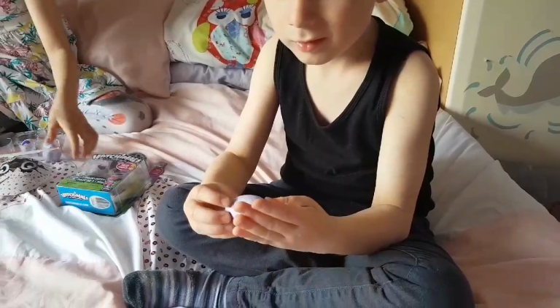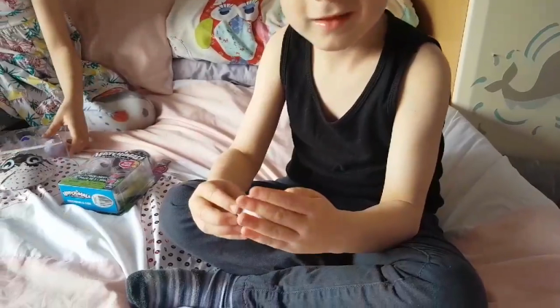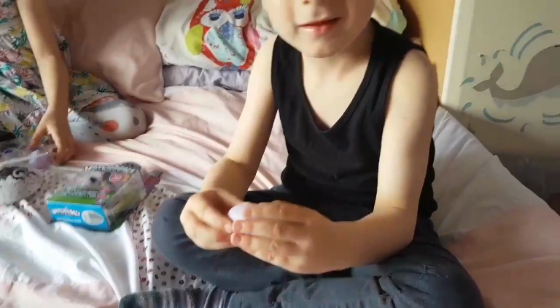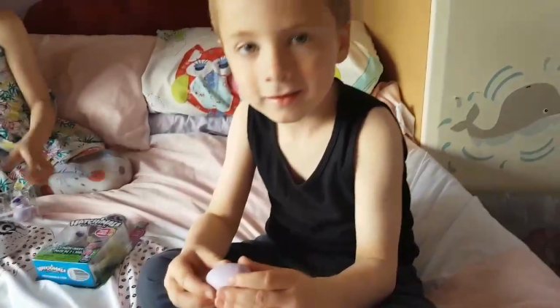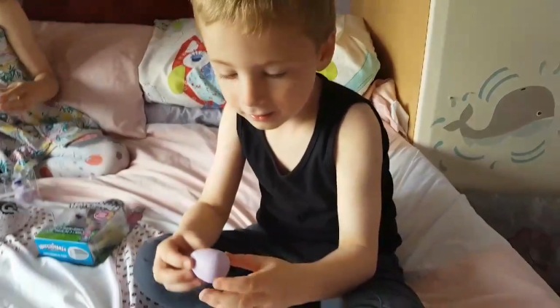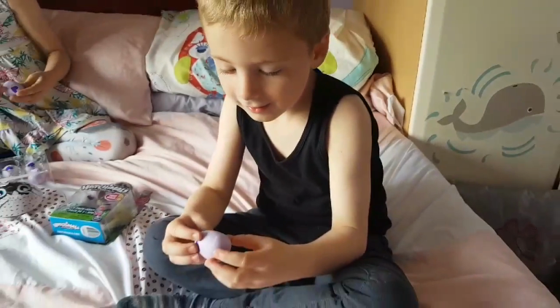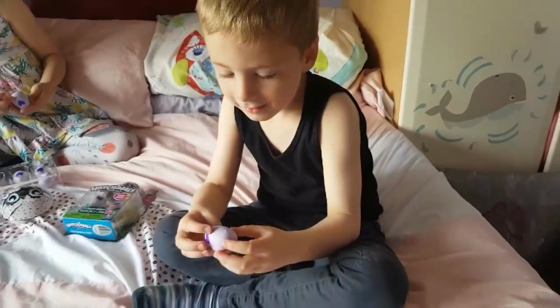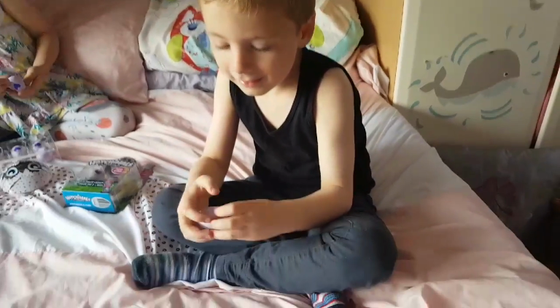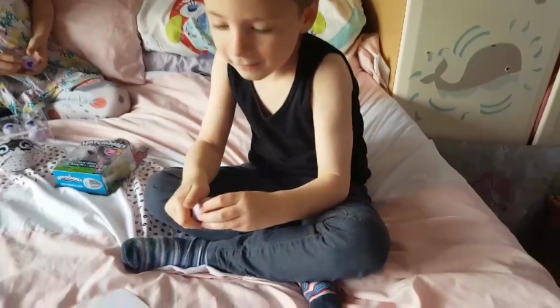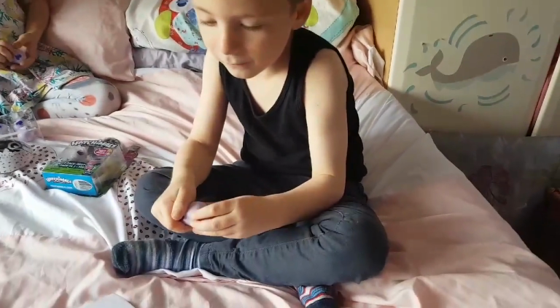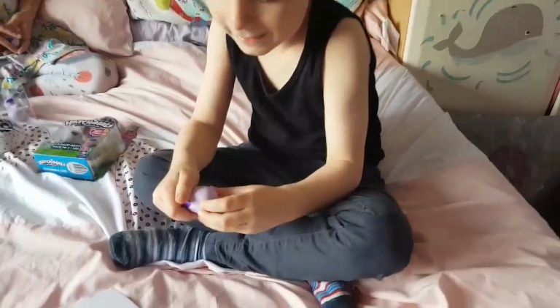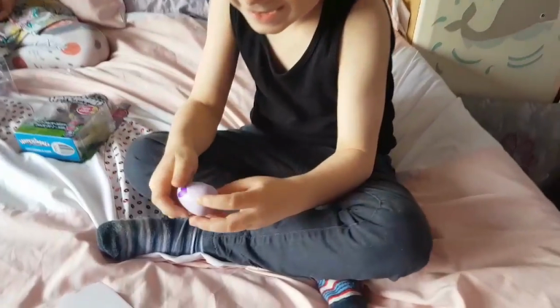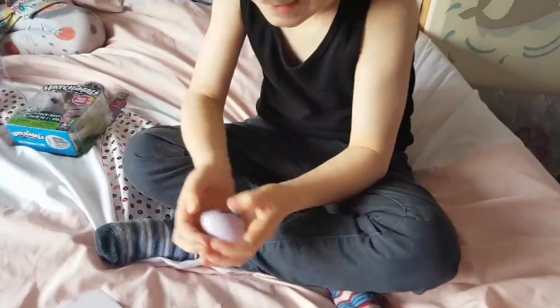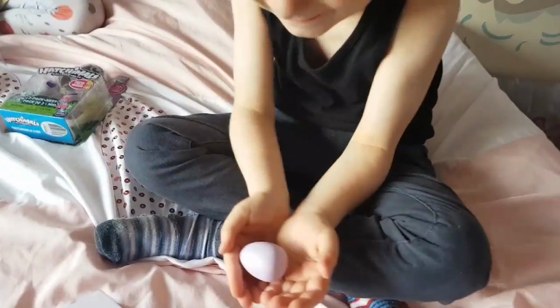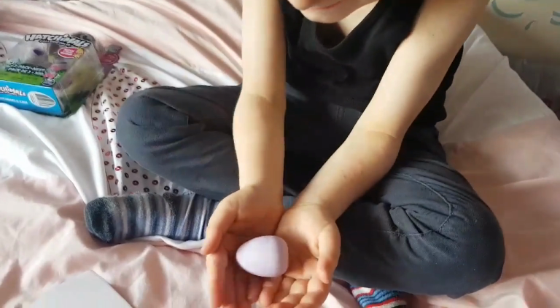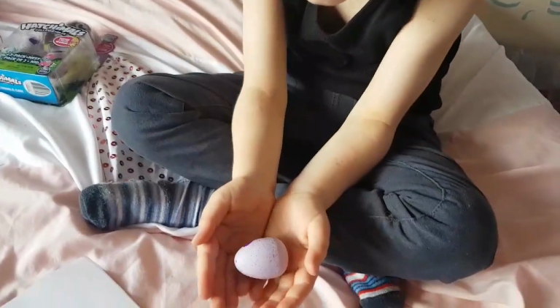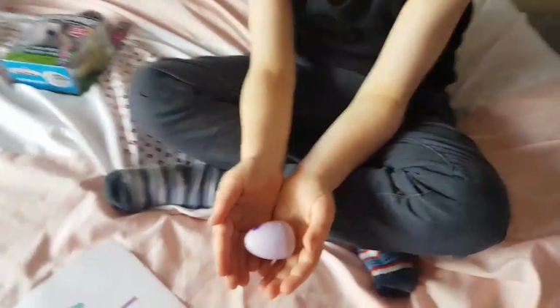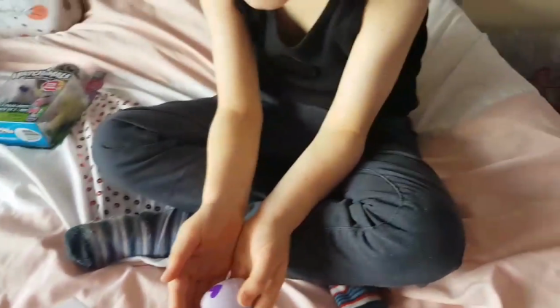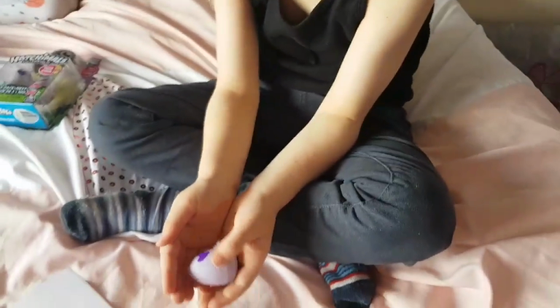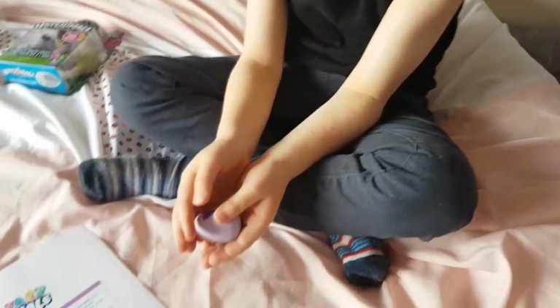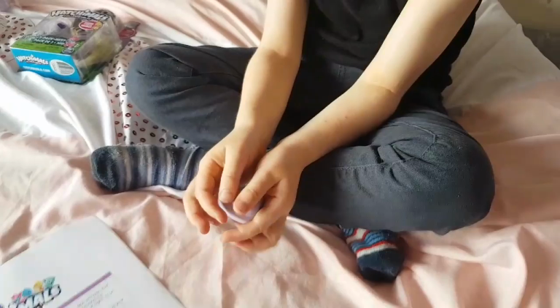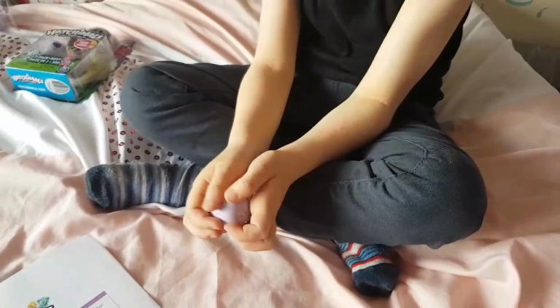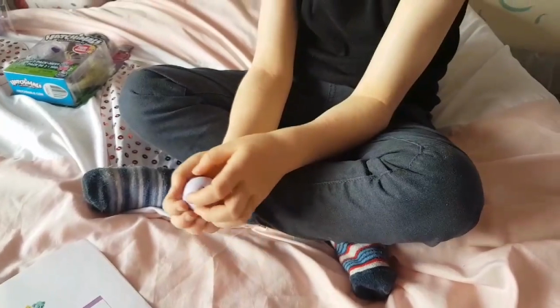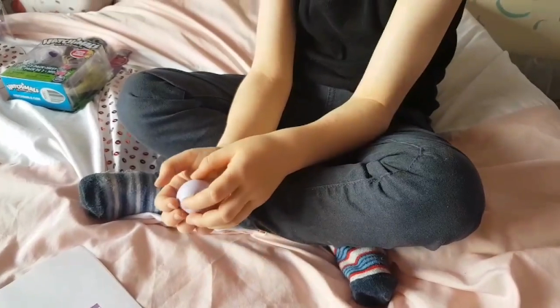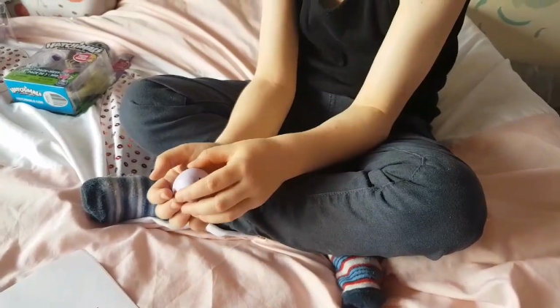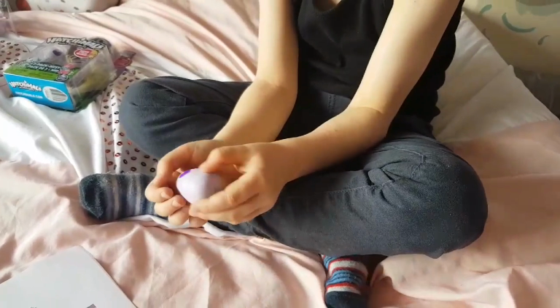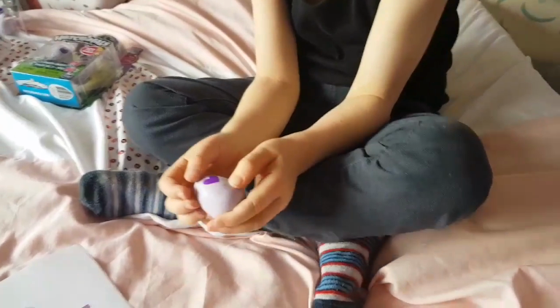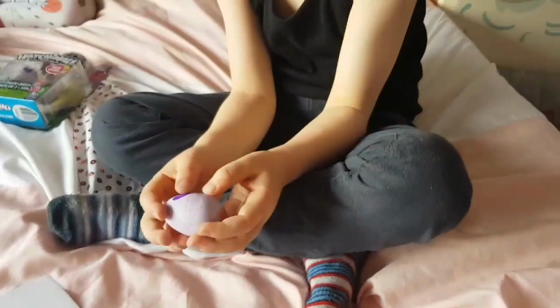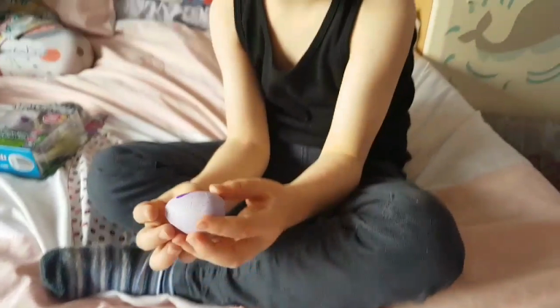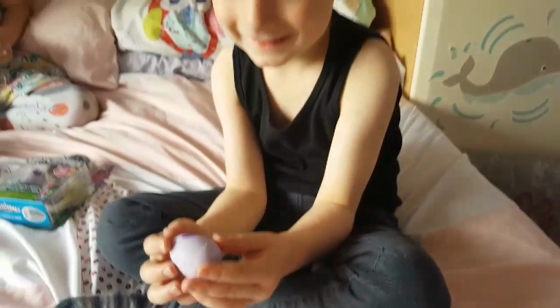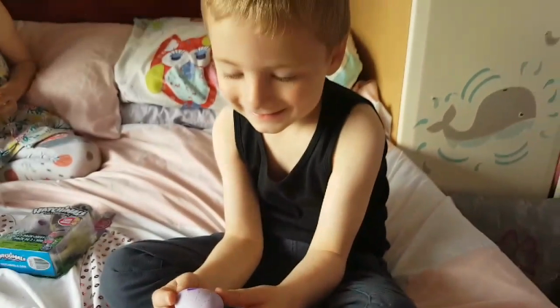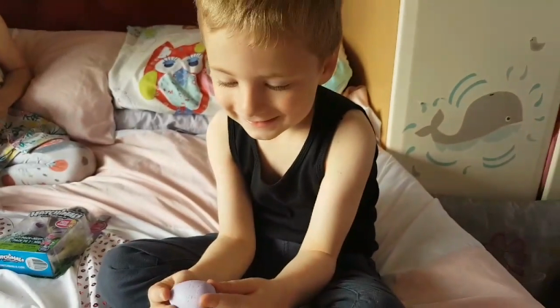What was inside the blind bag? It was an egg! So we still don't know what's inside — it's a surprise inside a surprise.